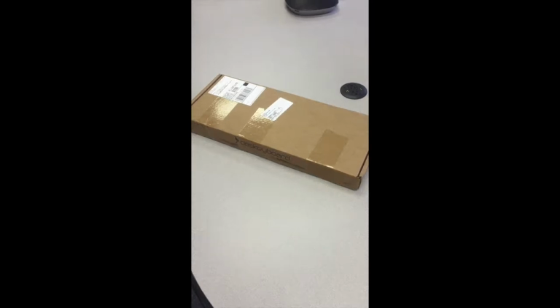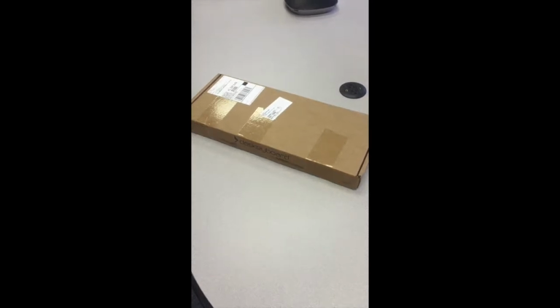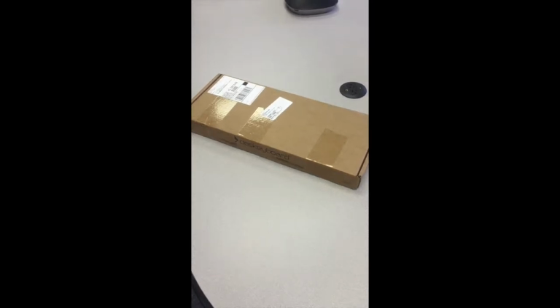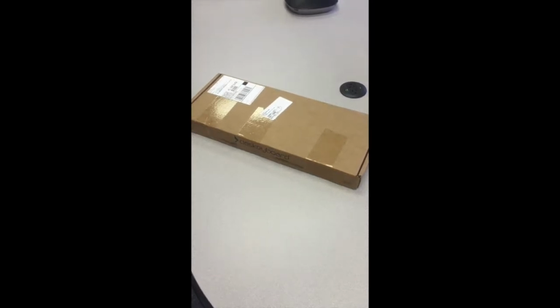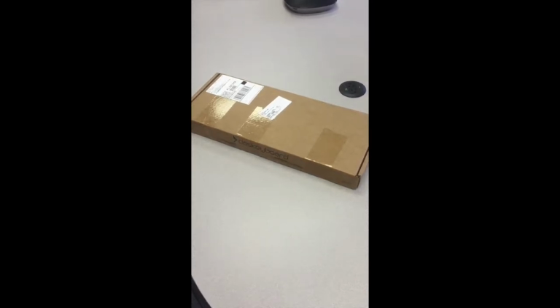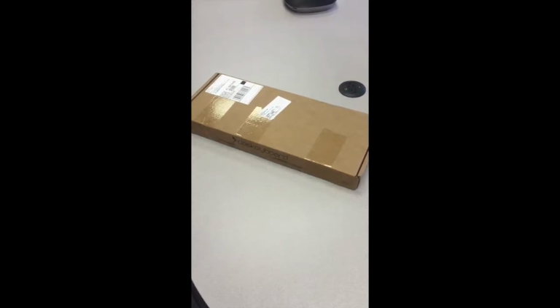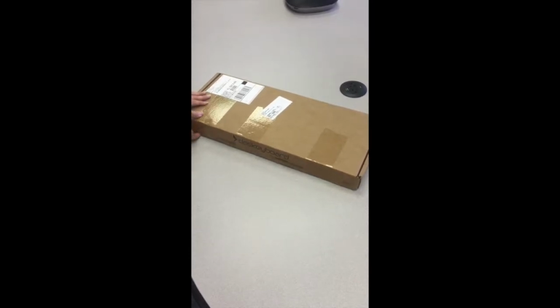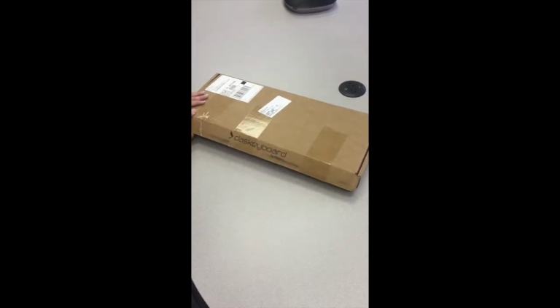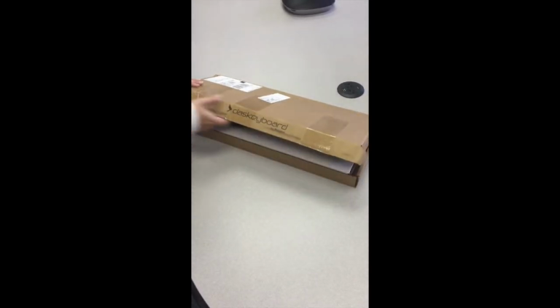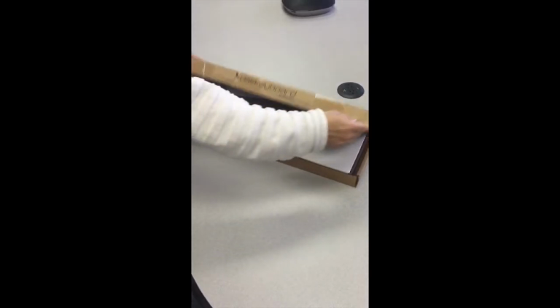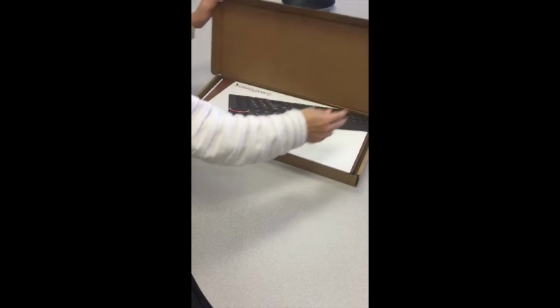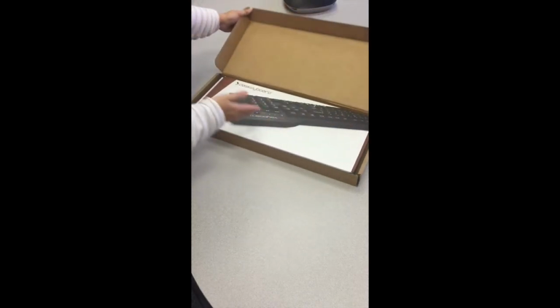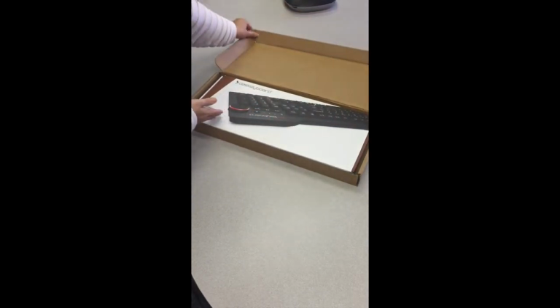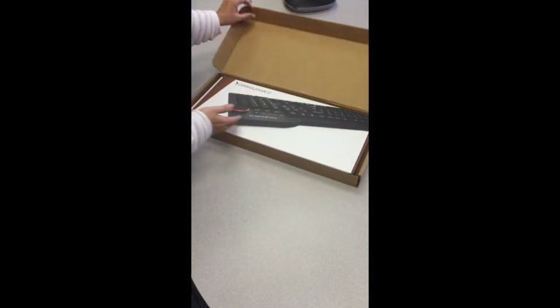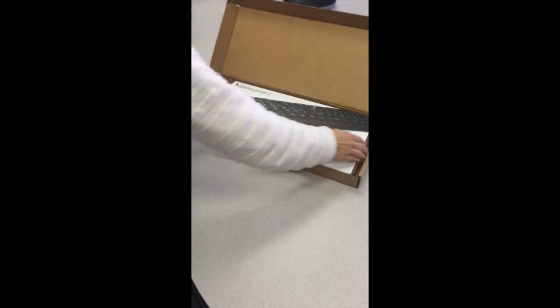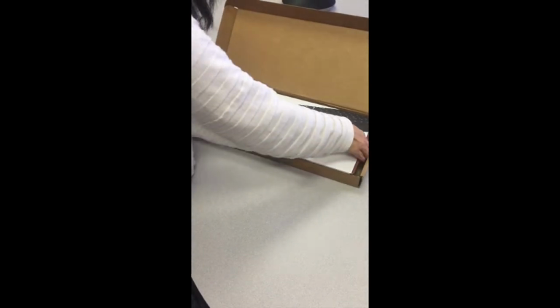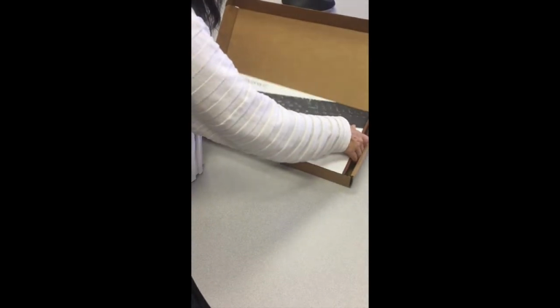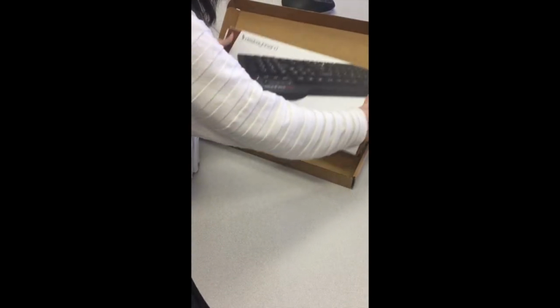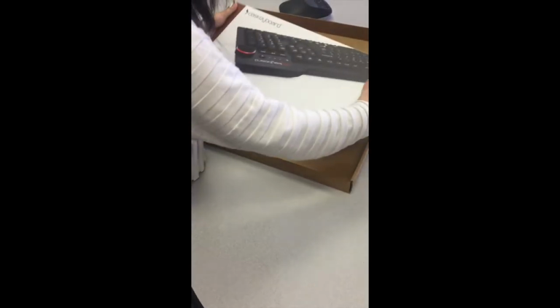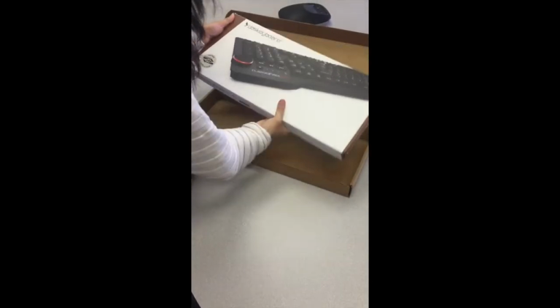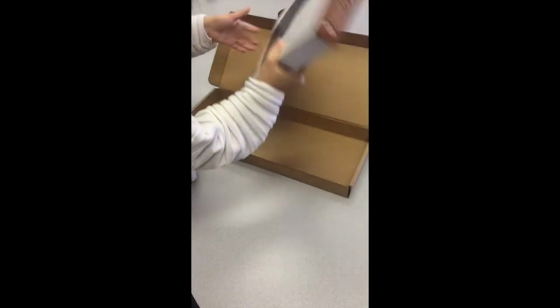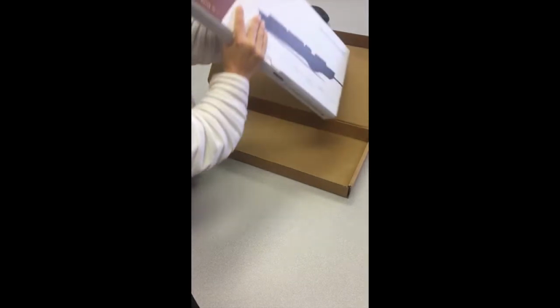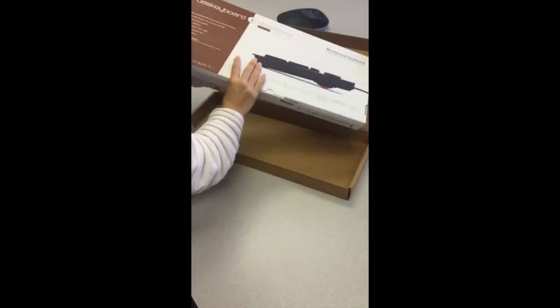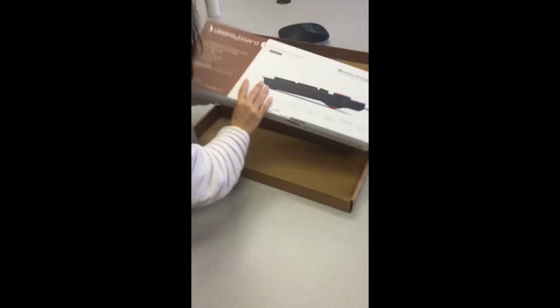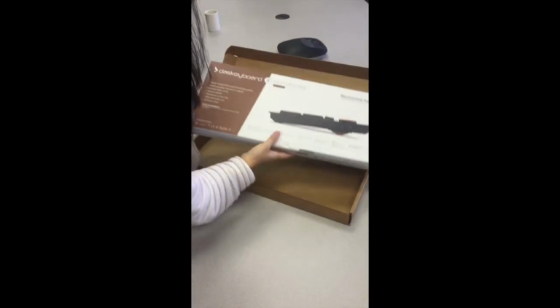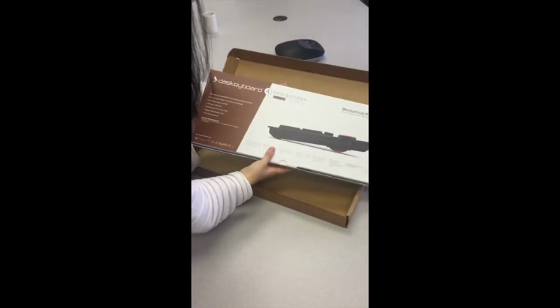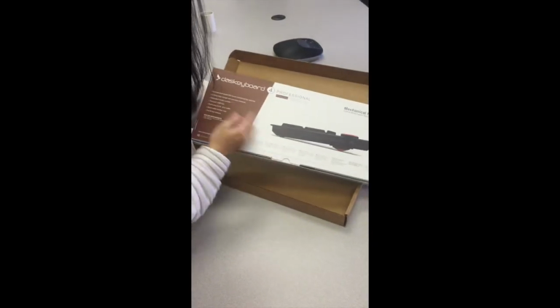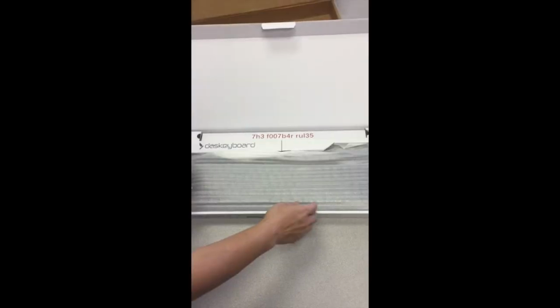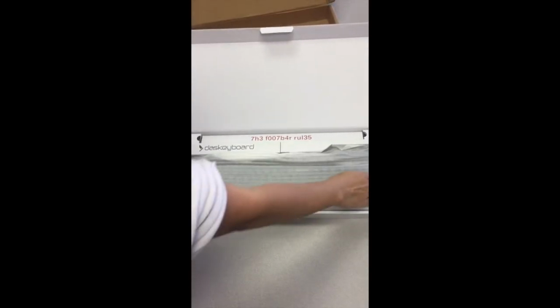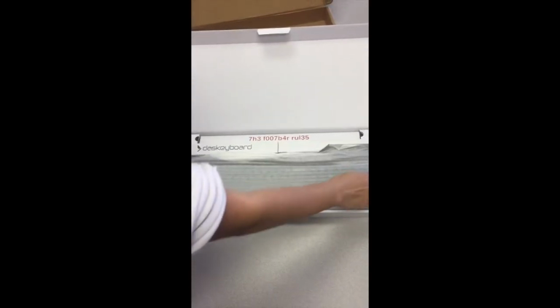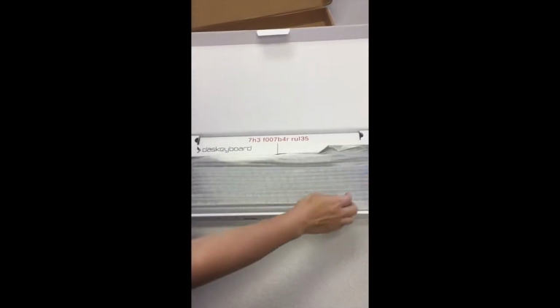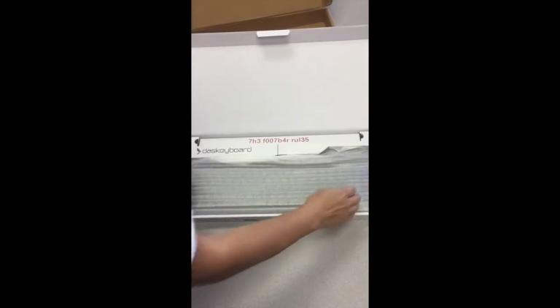Hi guys, this is Janet from Kalamco.com. We're excited to show you today one of our top and bestselling keyboards, the Desk Keyboard 4 Professional Mechanical Keyboard. Let's open this up.